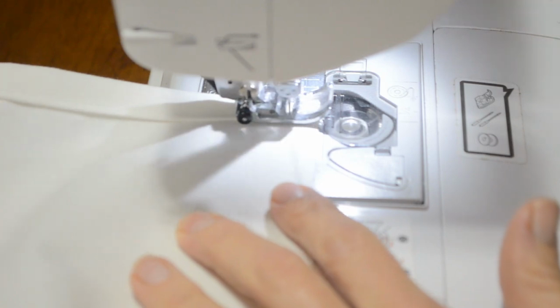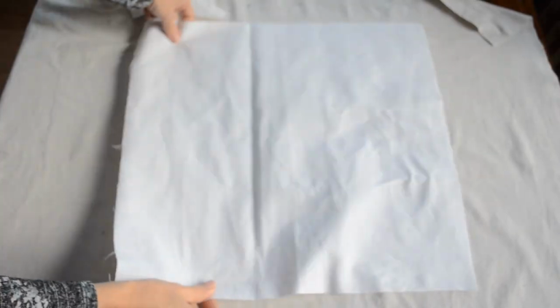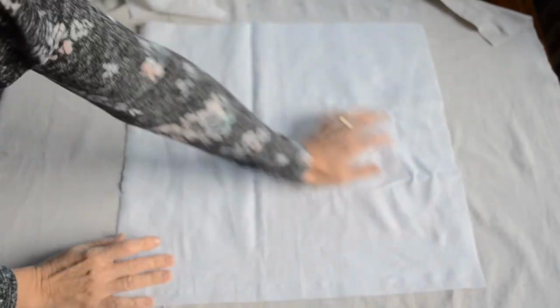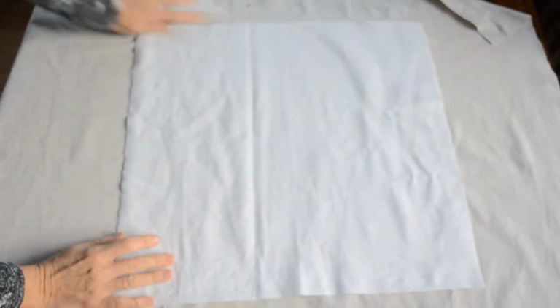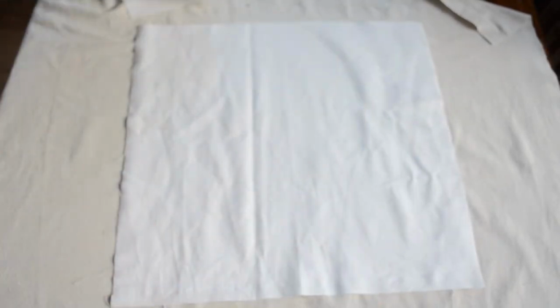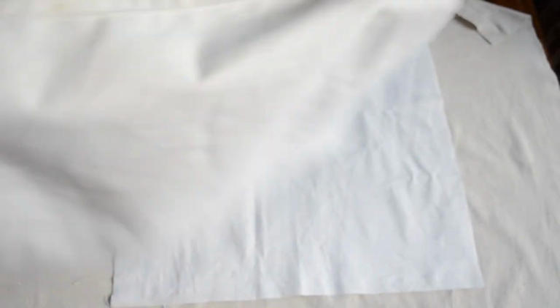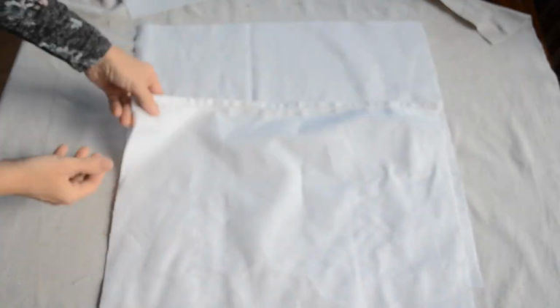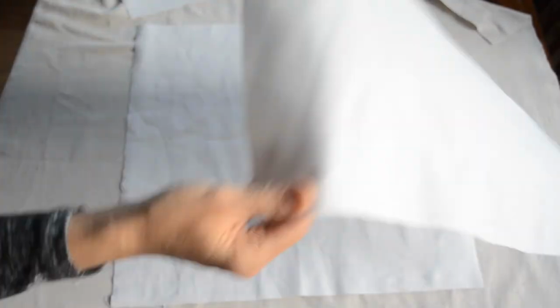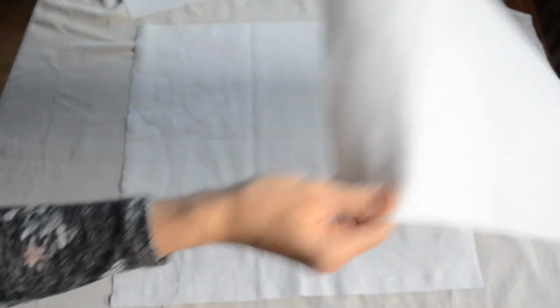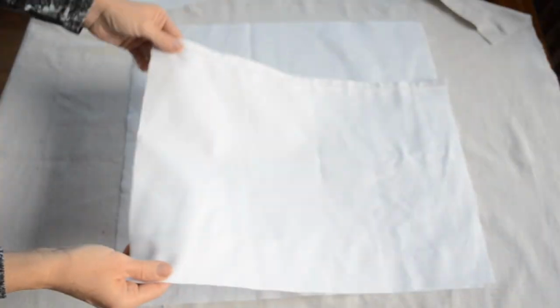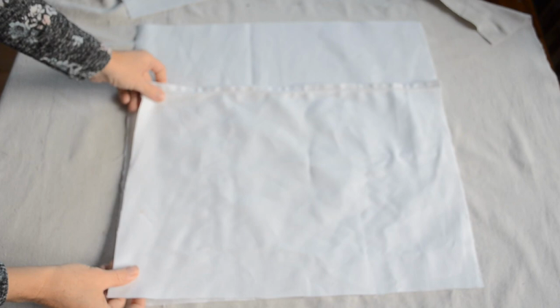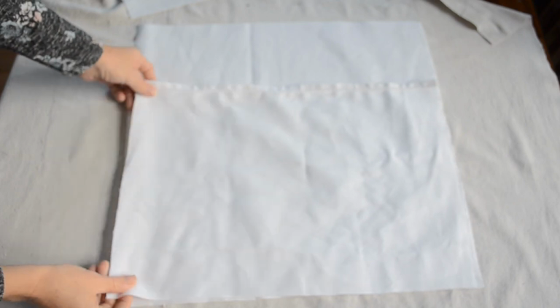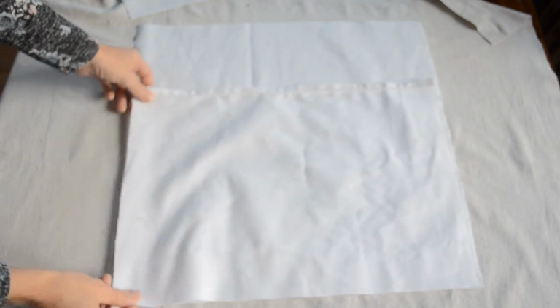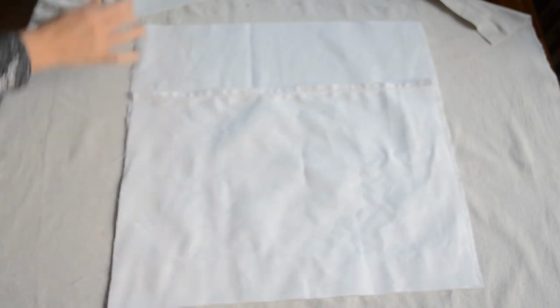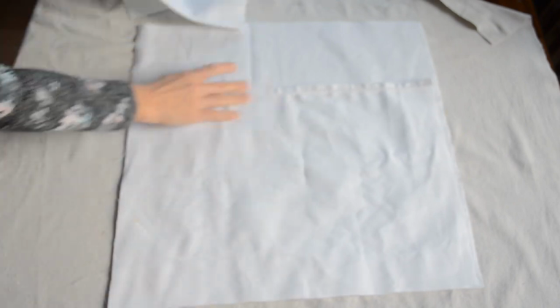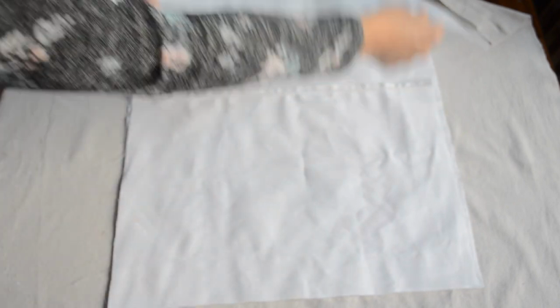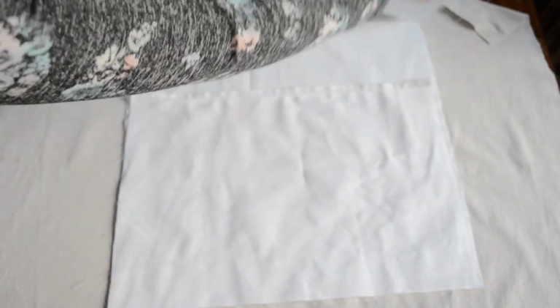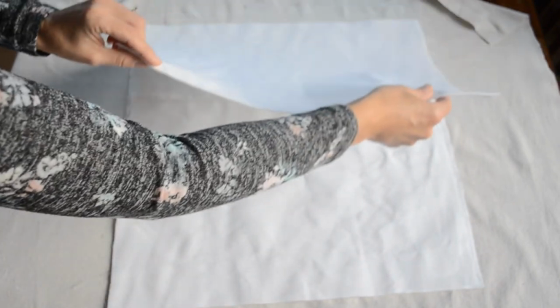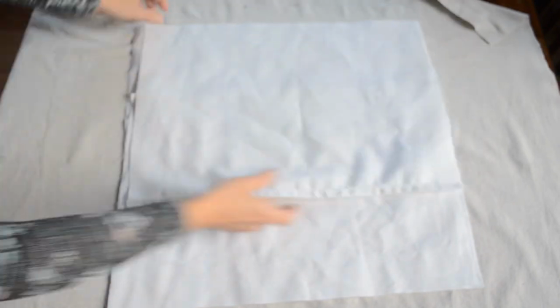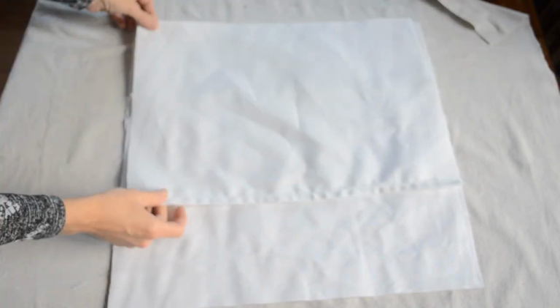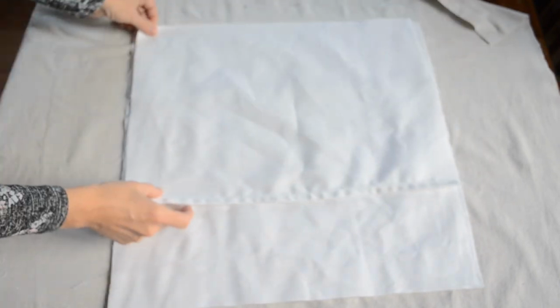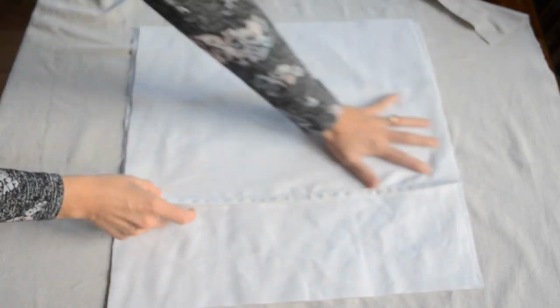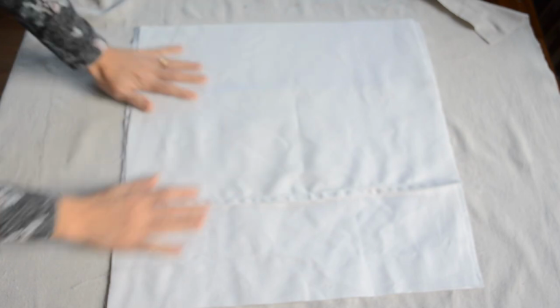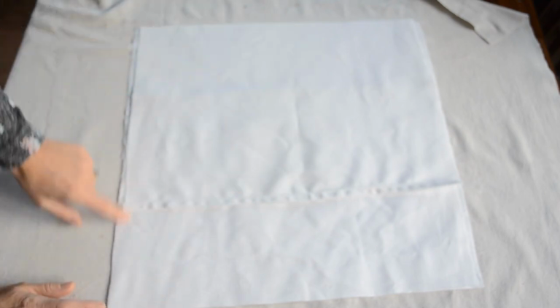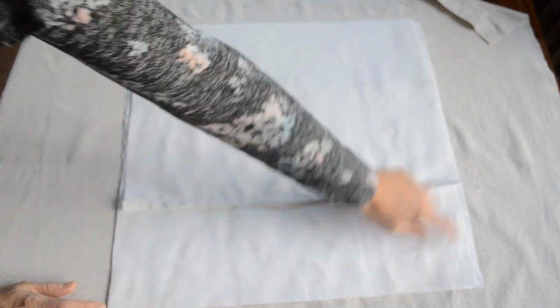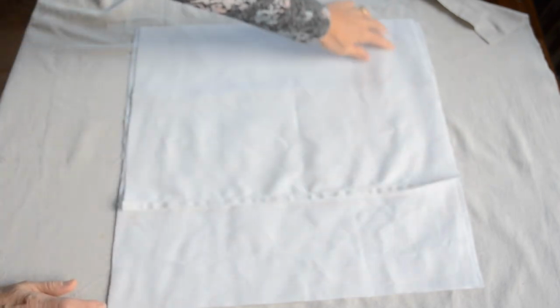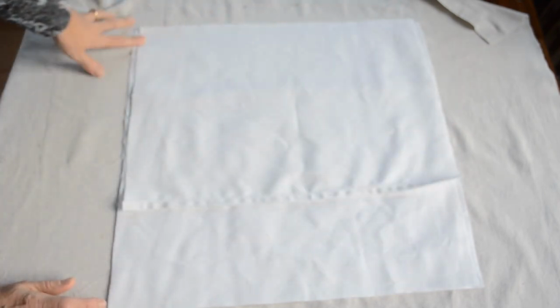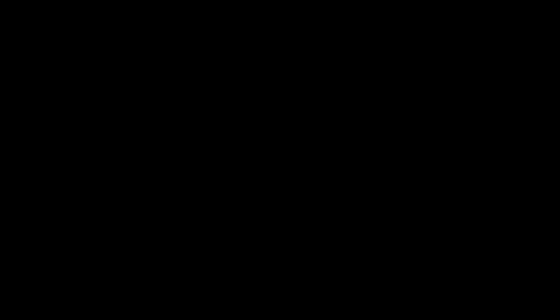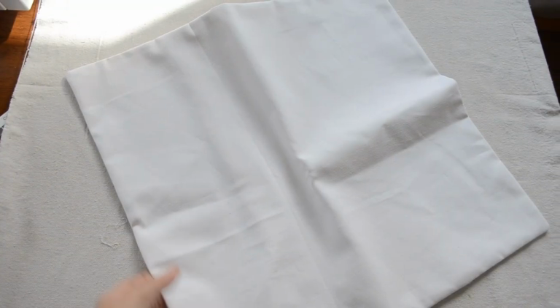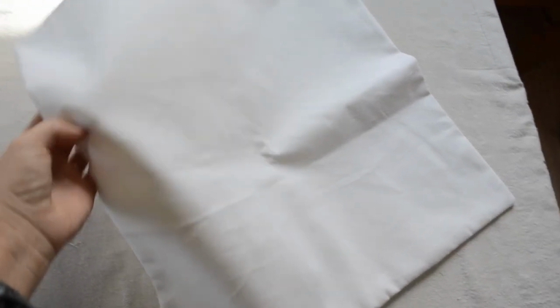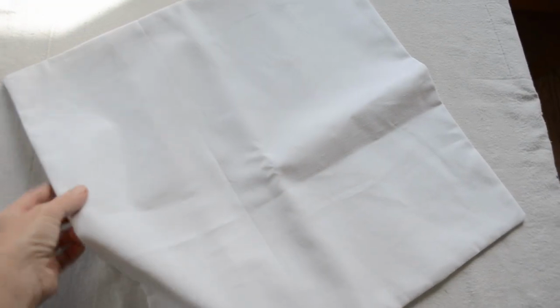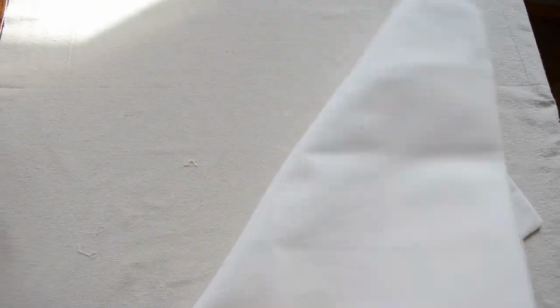I just placed my fabric right side up and right sides together, placing each of the back pieces overlapping one another. Then I just pinned it all together and sewed all the way around the pillow. That was a simple way to make an envelope pillow cover.